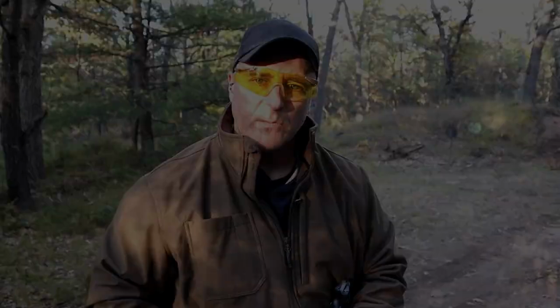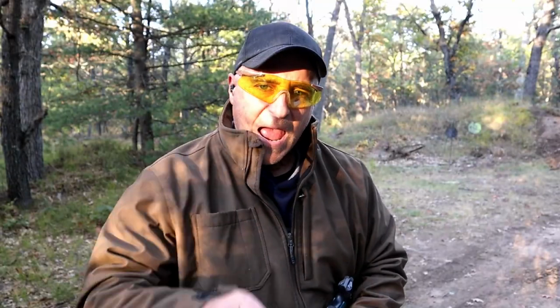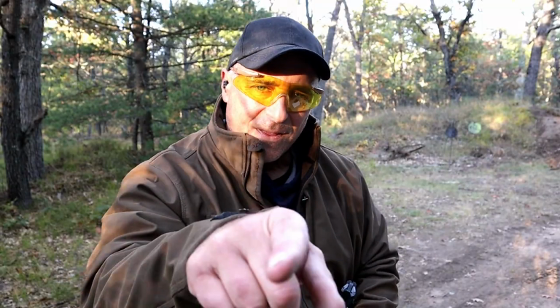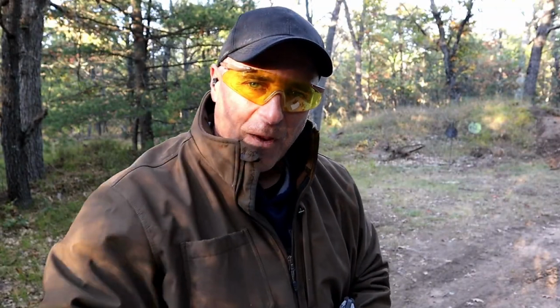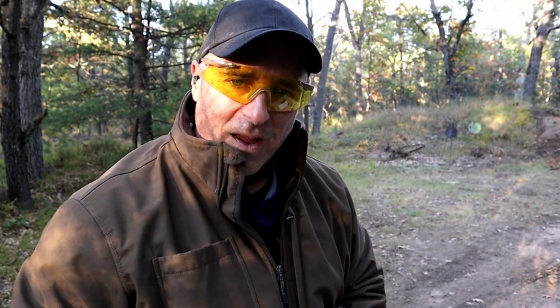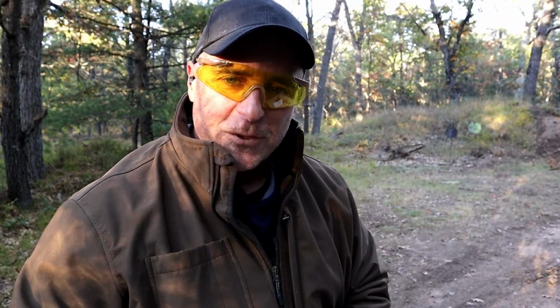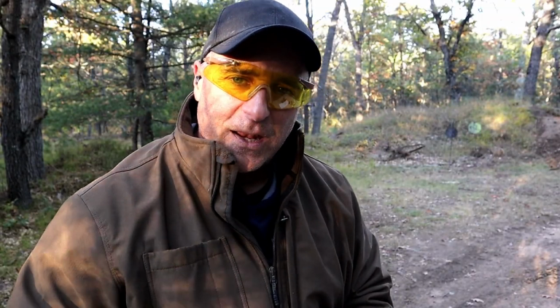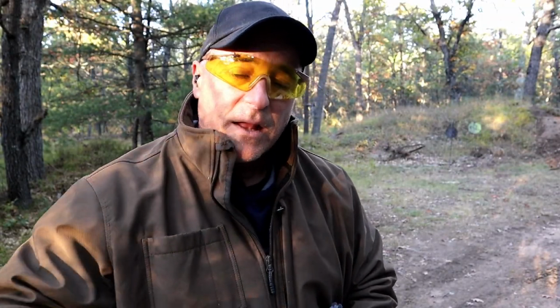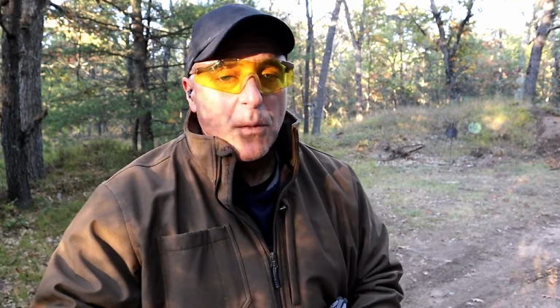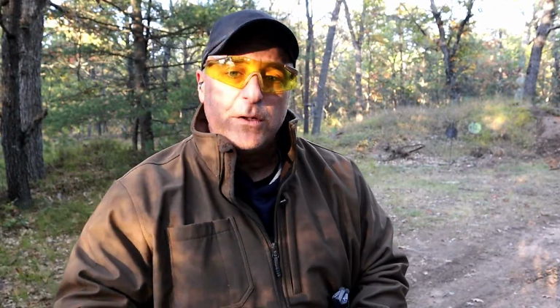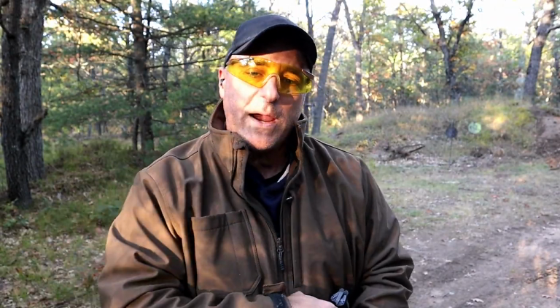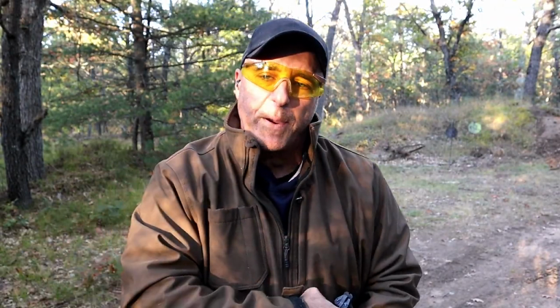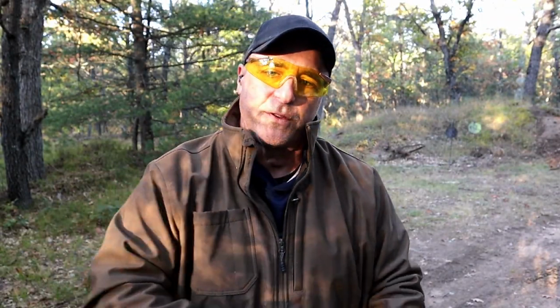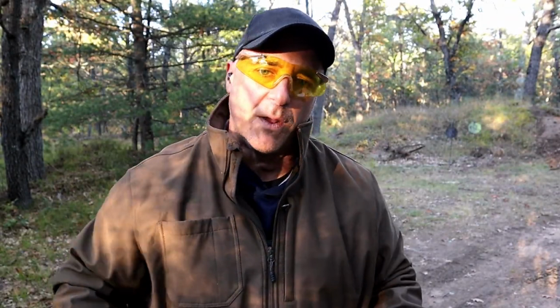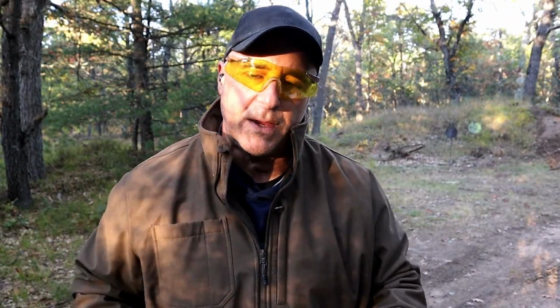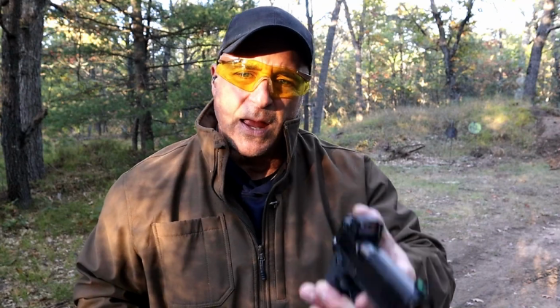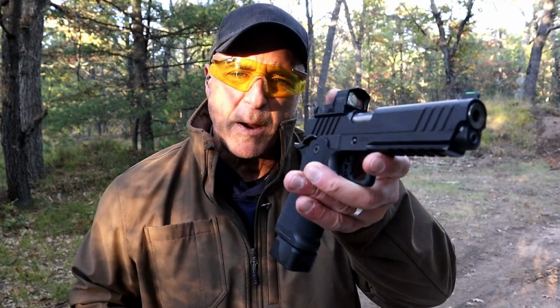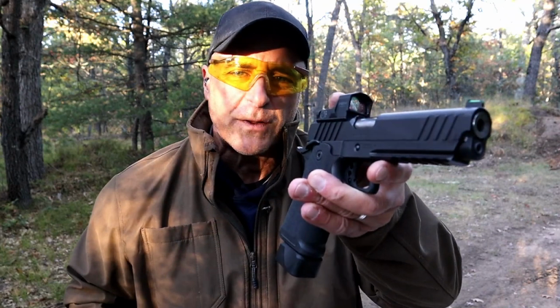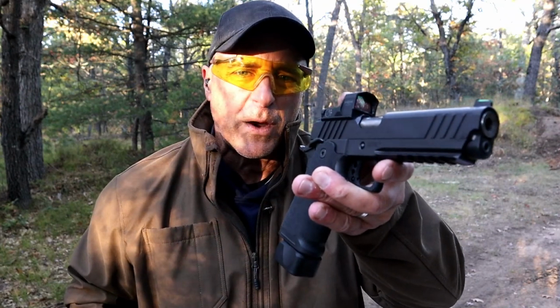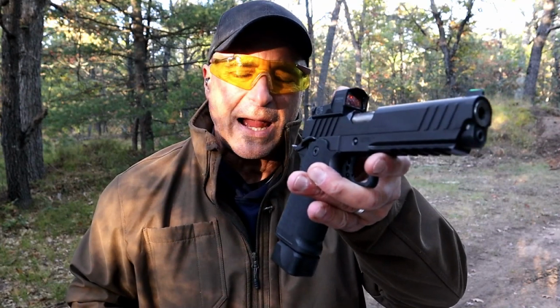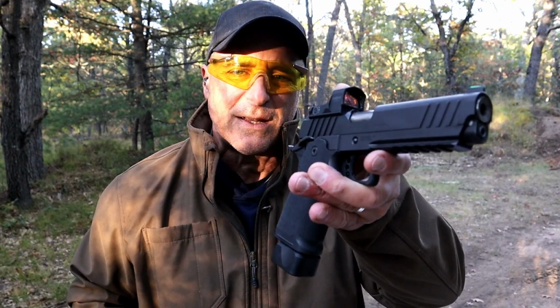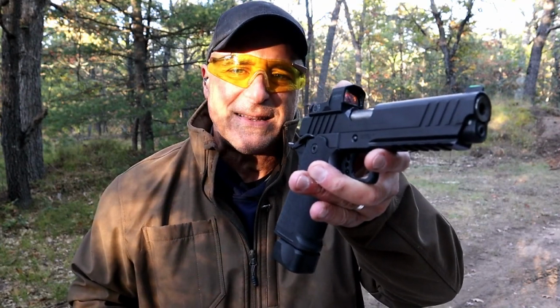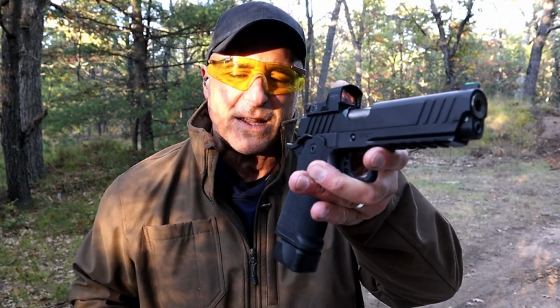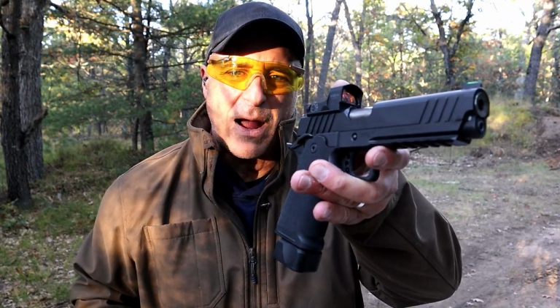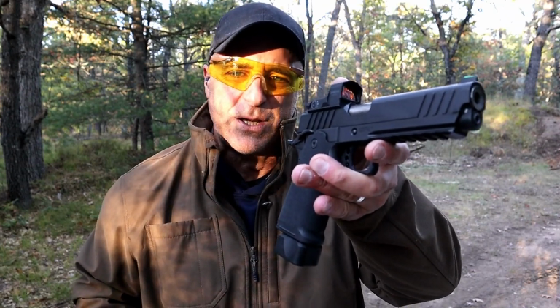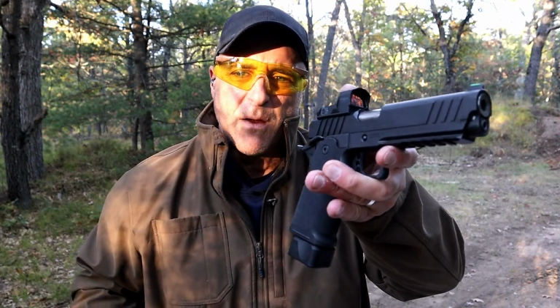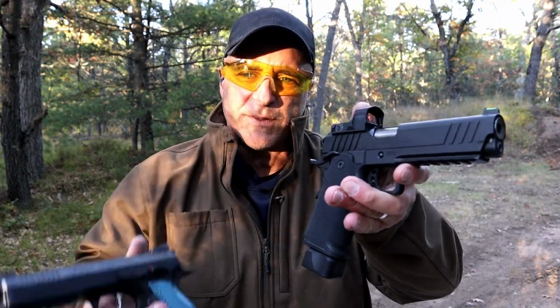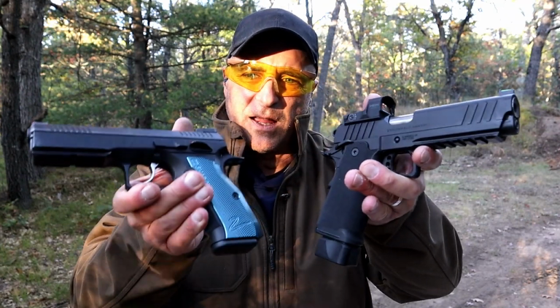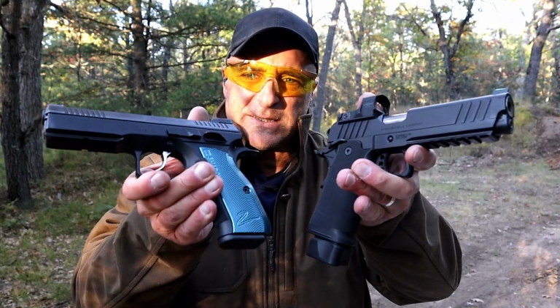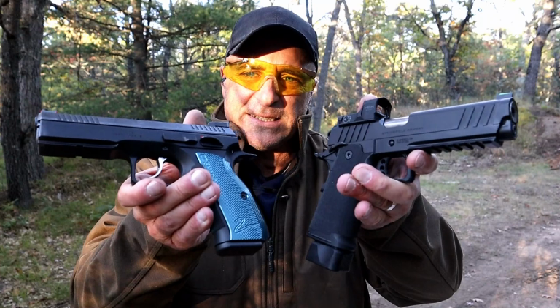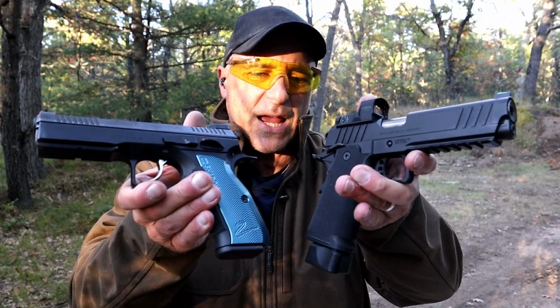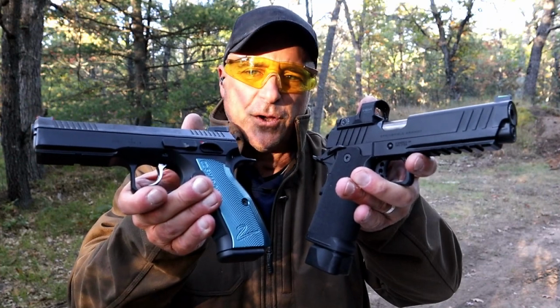Hey there friends, thanks for checking in. Today we're going to do a range comparison with the Springfield Armory 1911 DS Prodigy versus the CZ Shadow II.